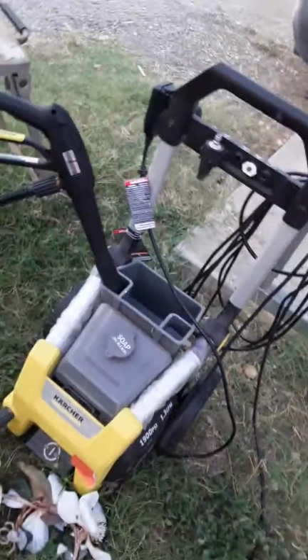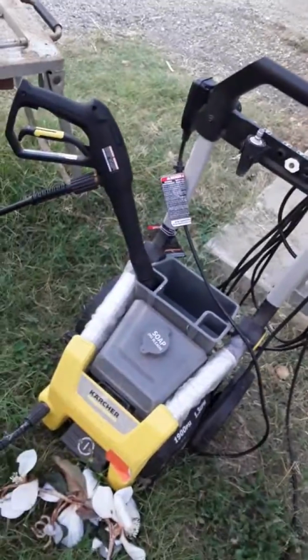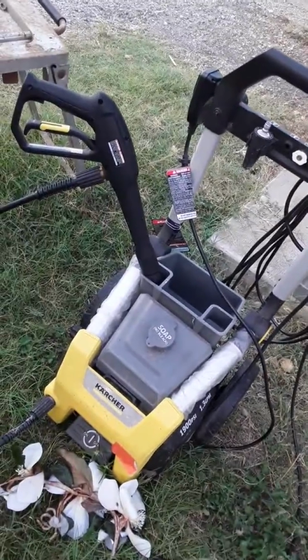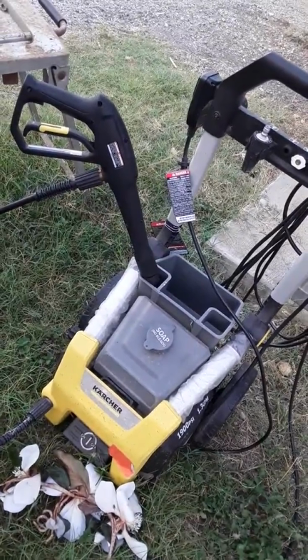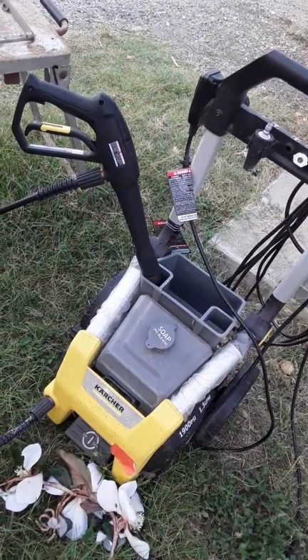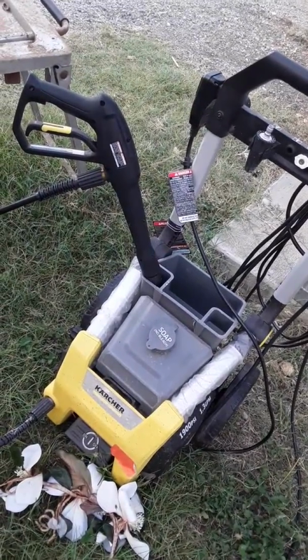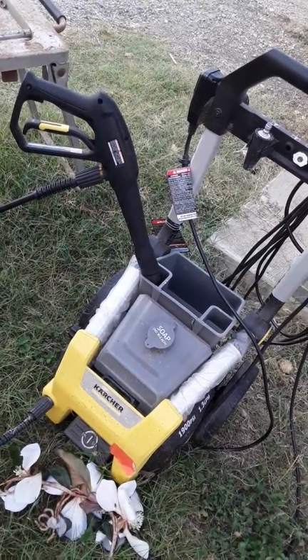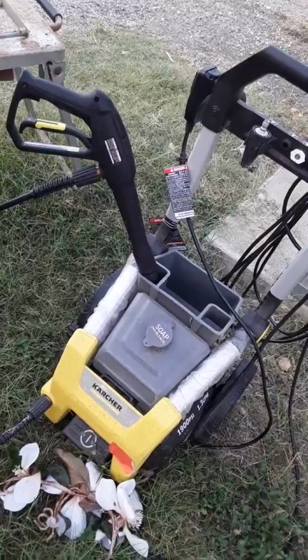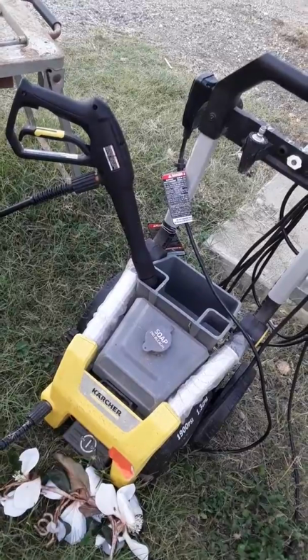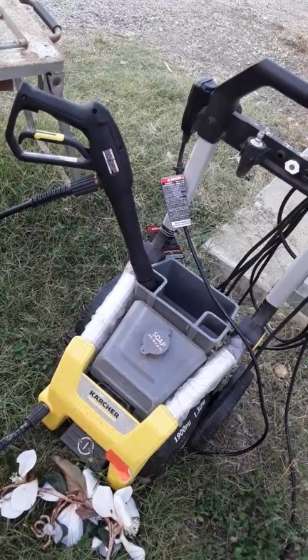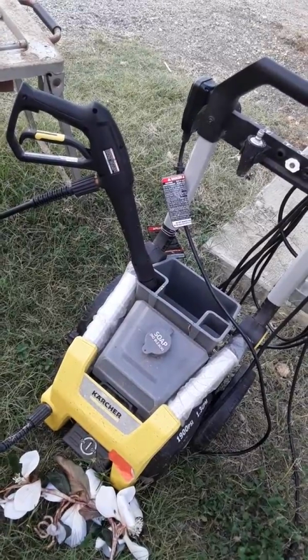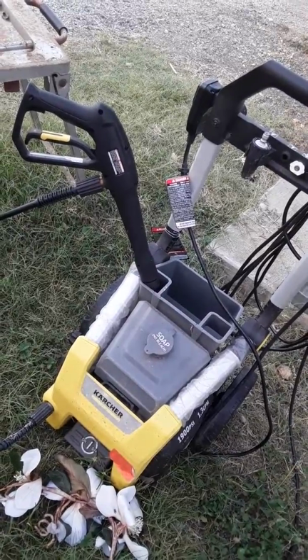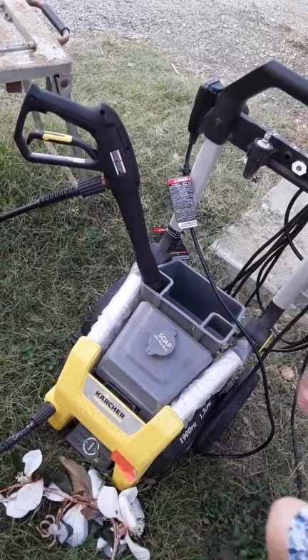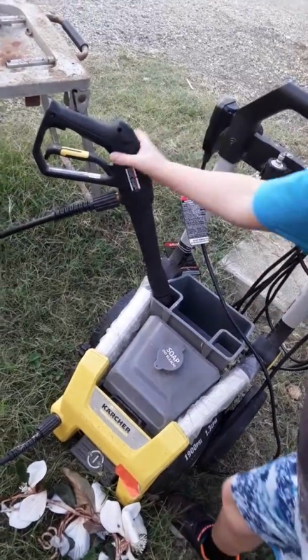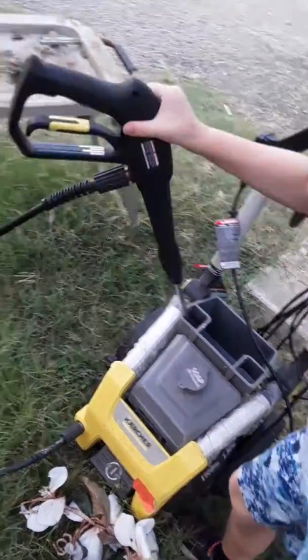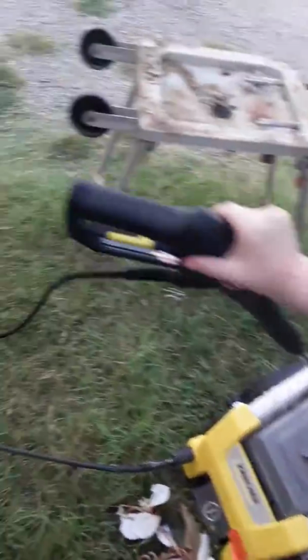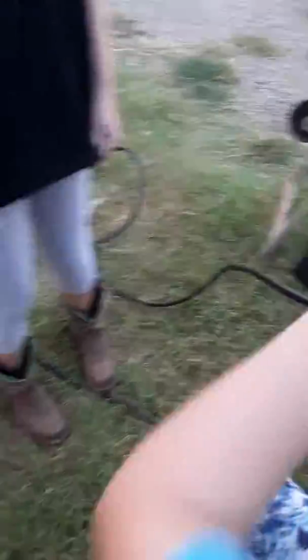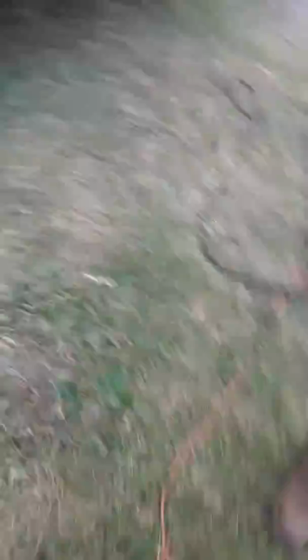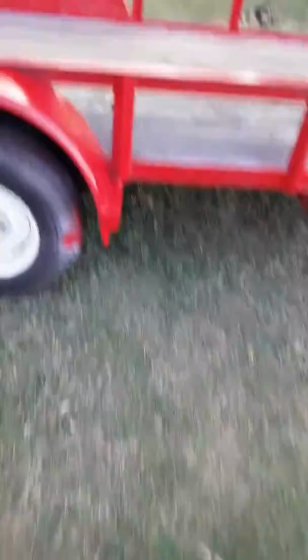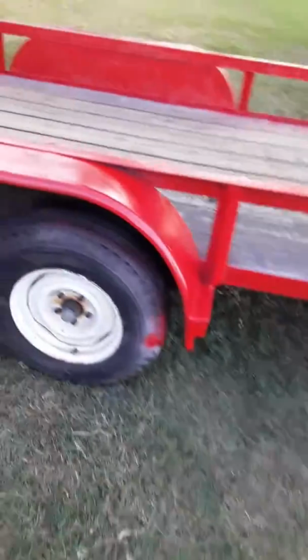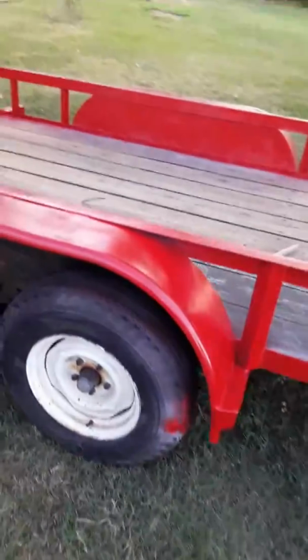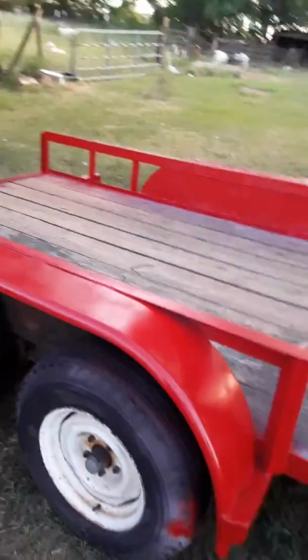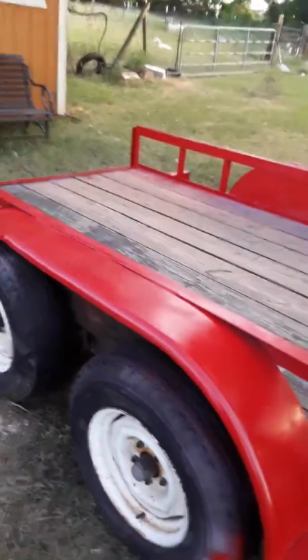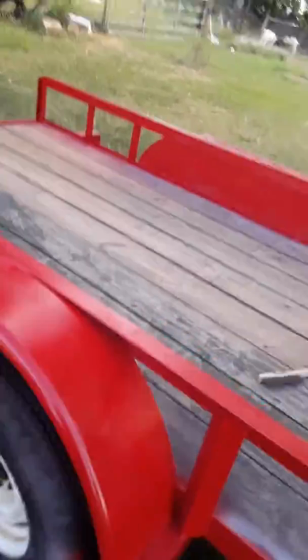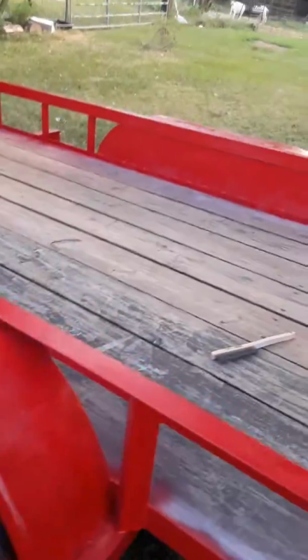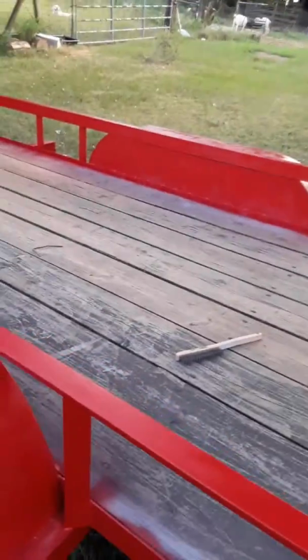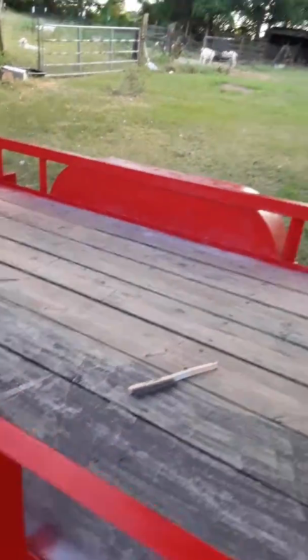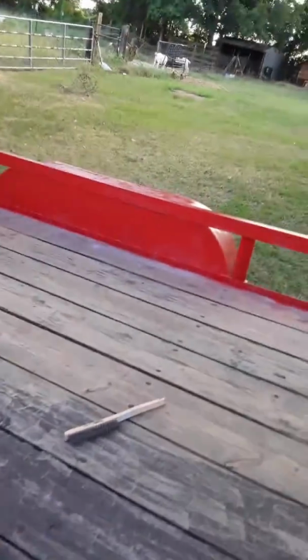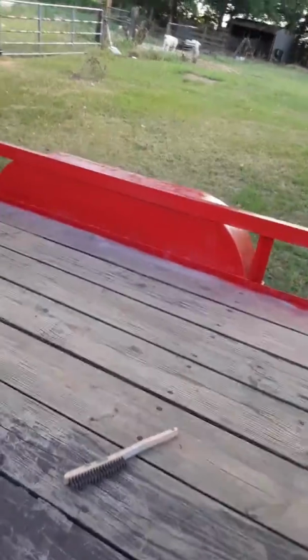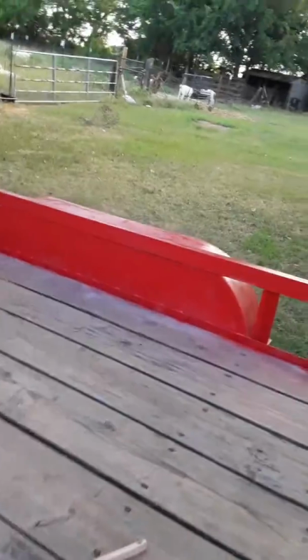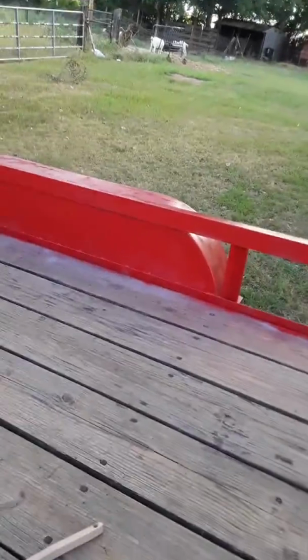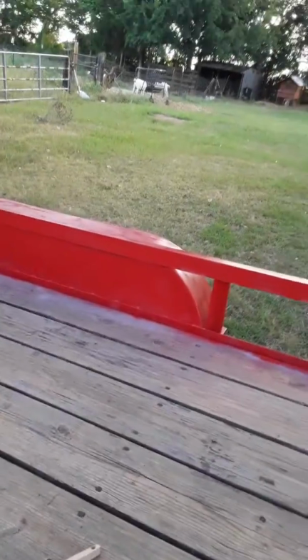I'm not sure how to pronounce the name correctly — Creature, something of that nature. Good power washer. Got it at the auction for half what you would have paid for it in the store. You just can't beat that deal.